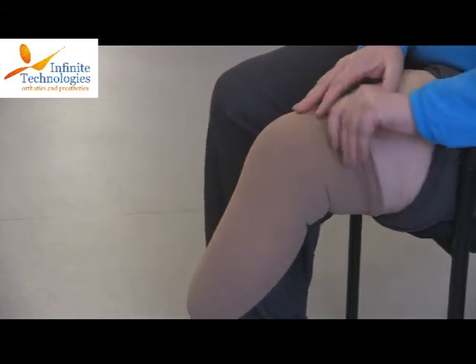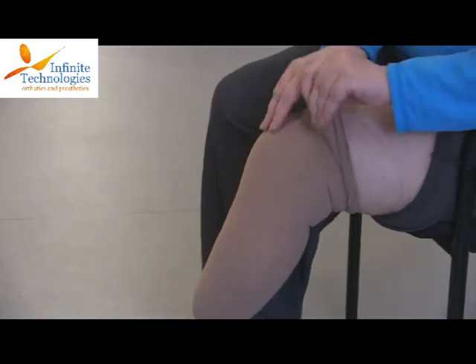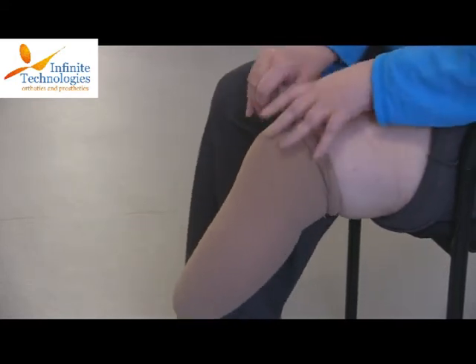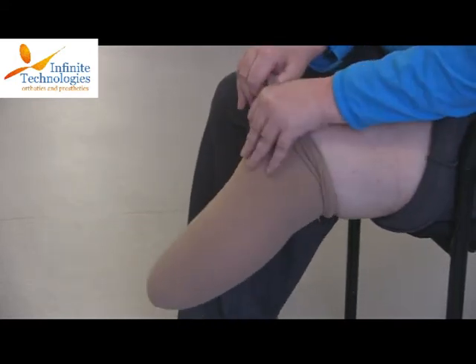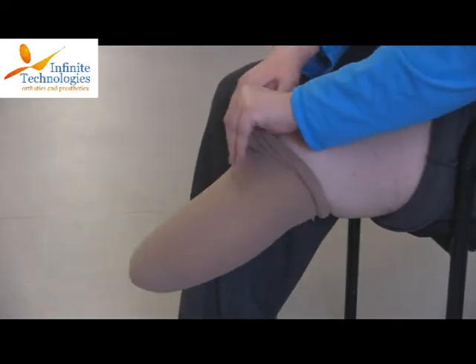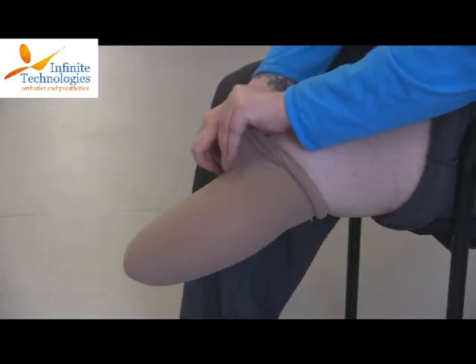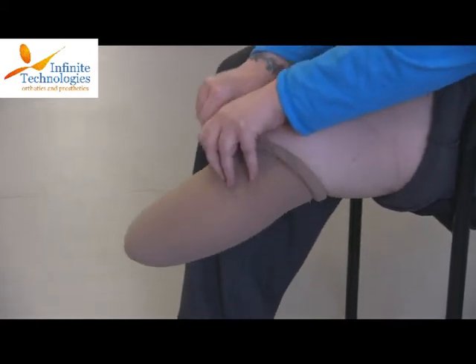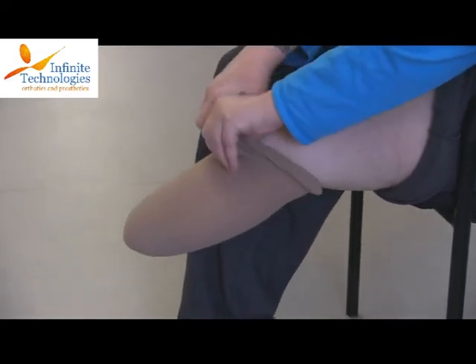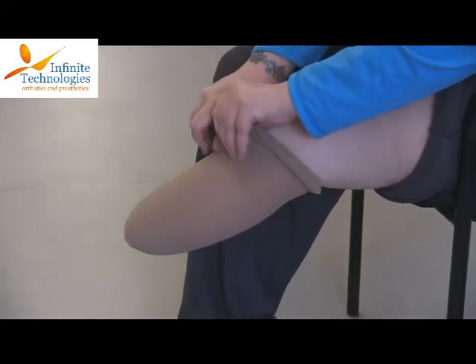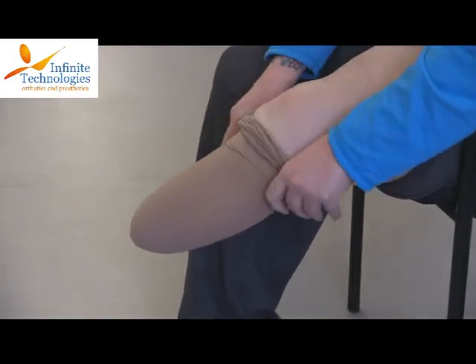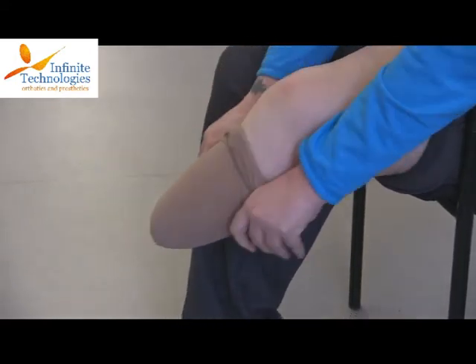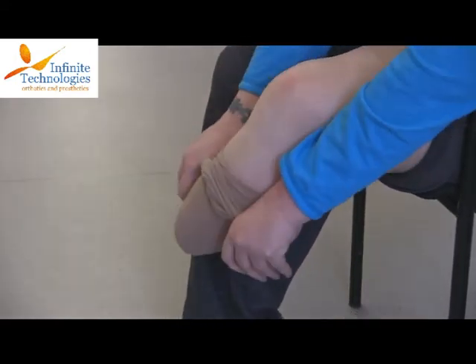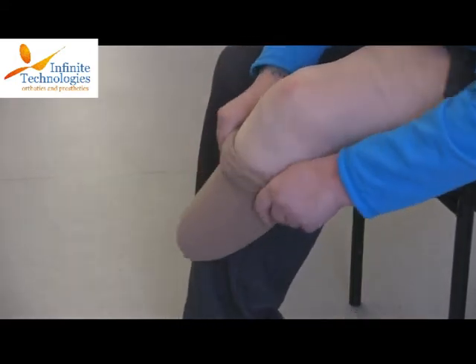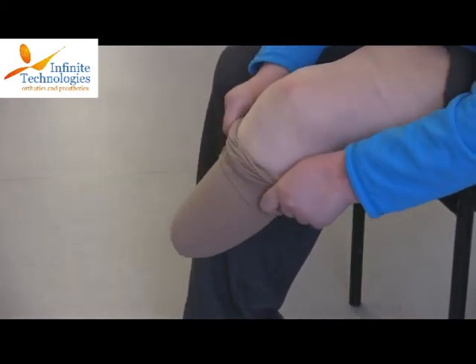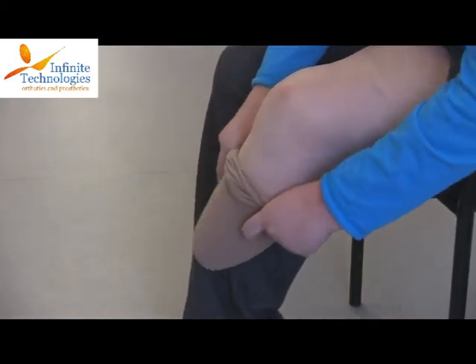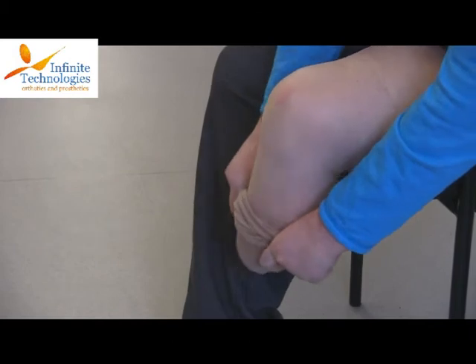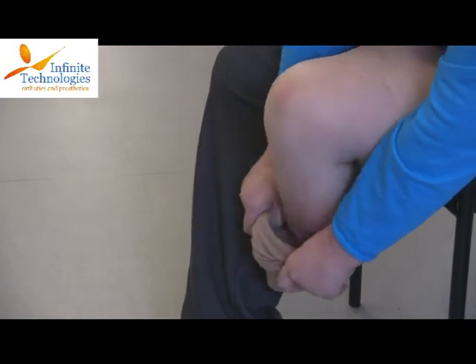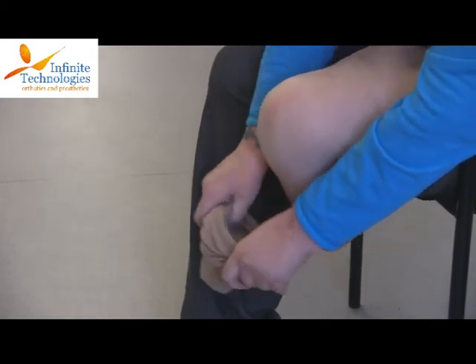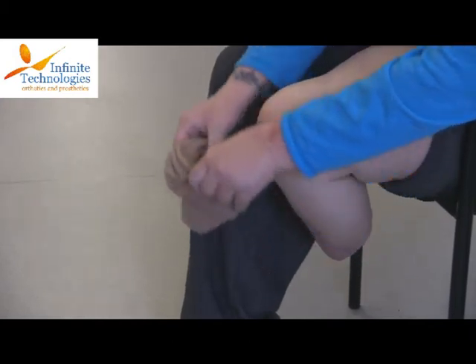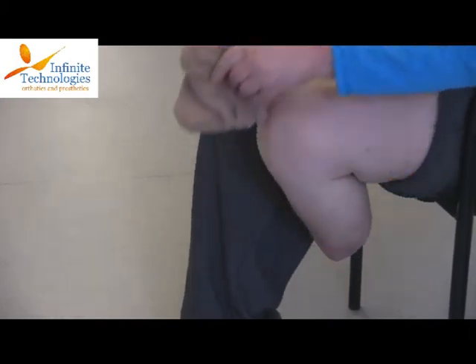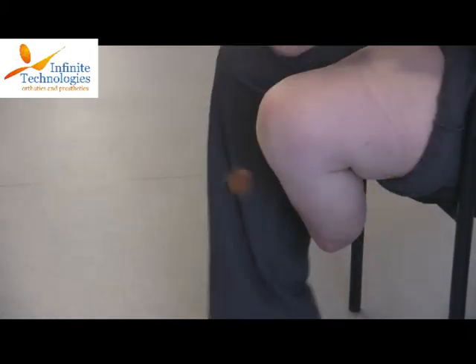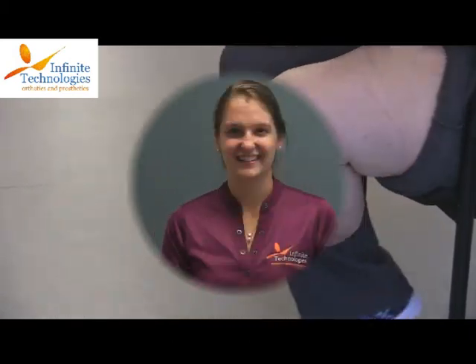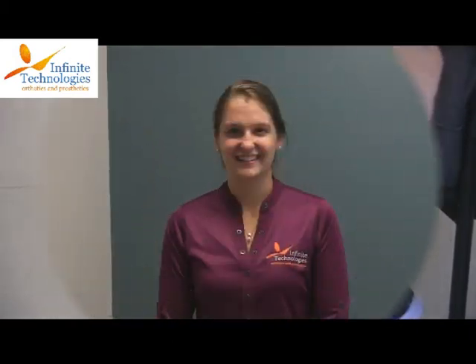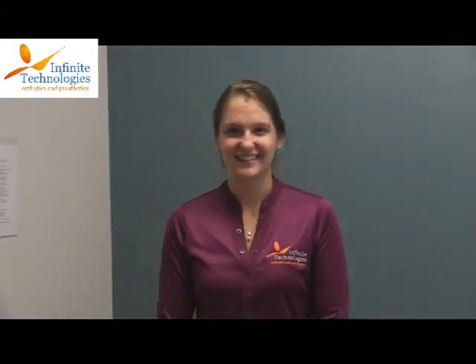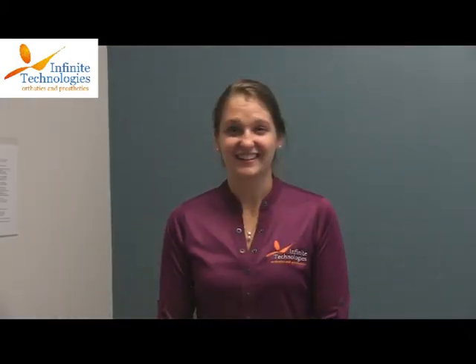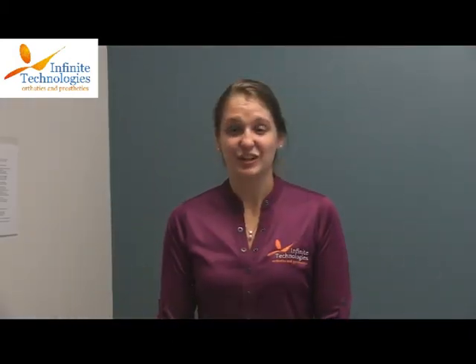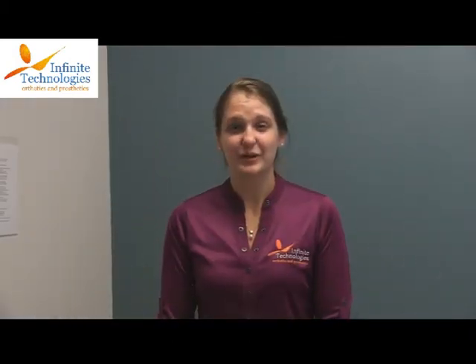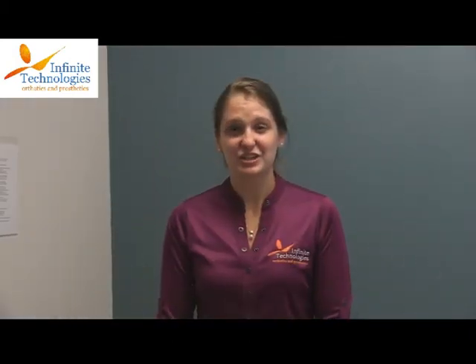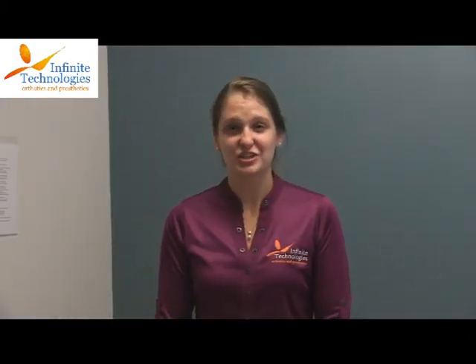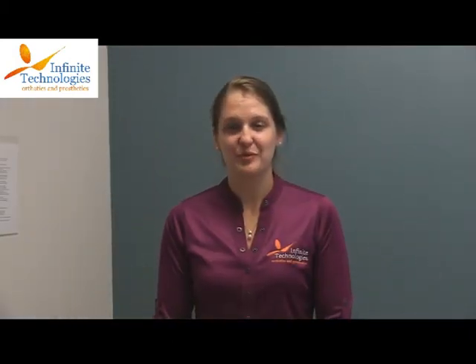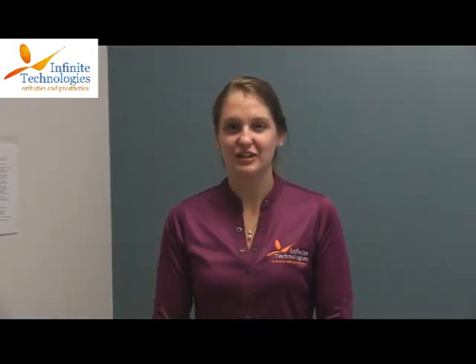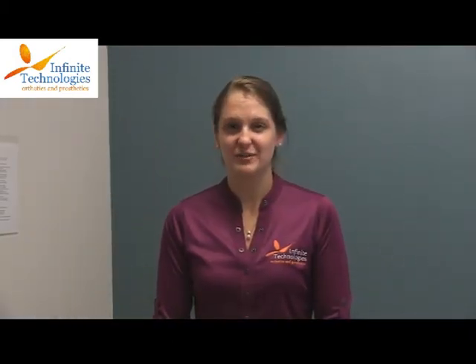To remove the shrinker, the proximal edge is grabbed on opposite sides and the shrinker is pulled off the limb.